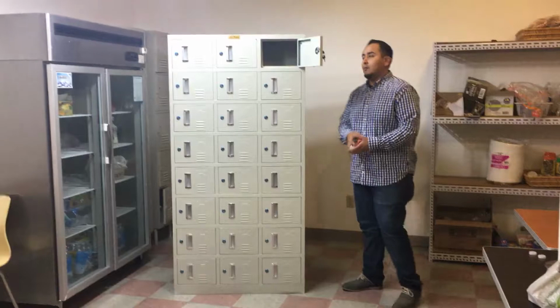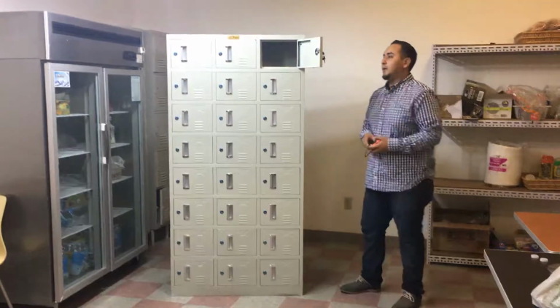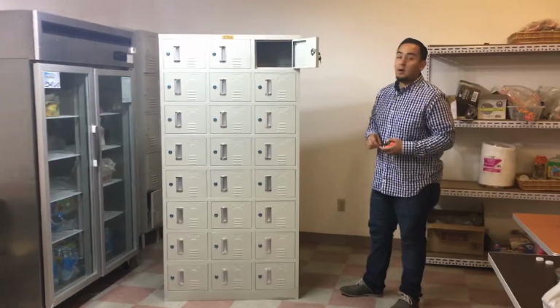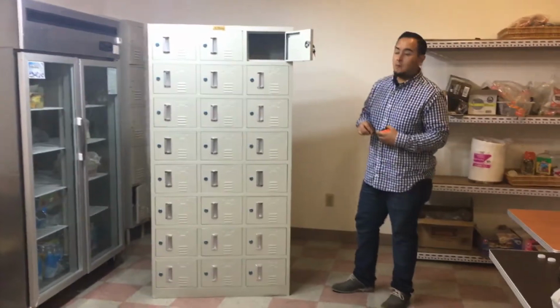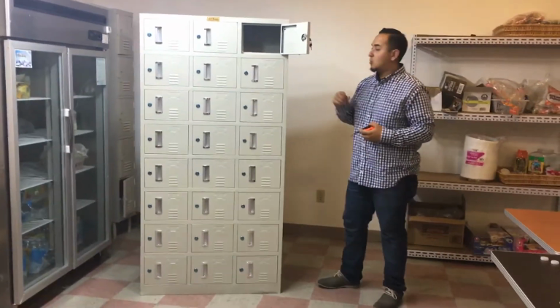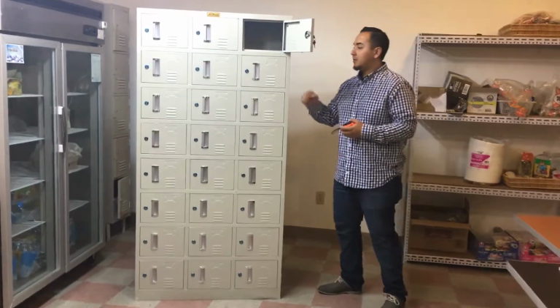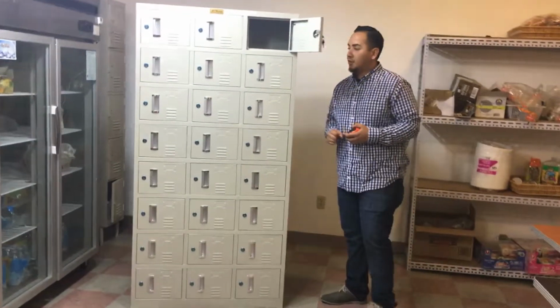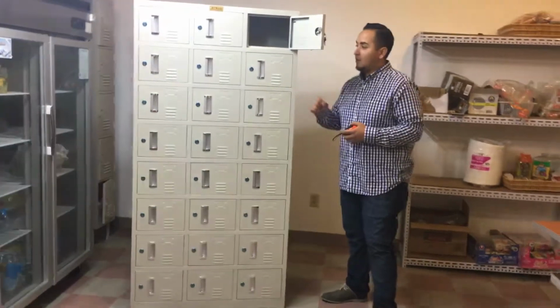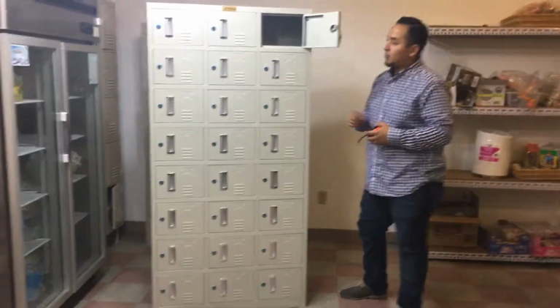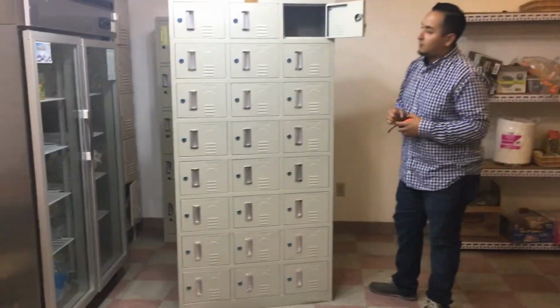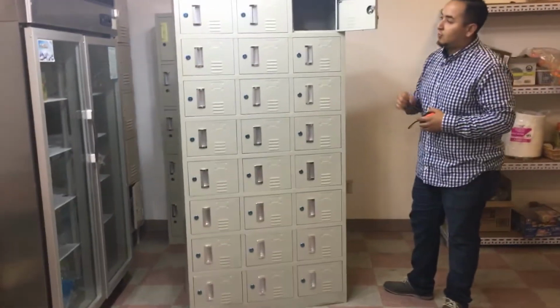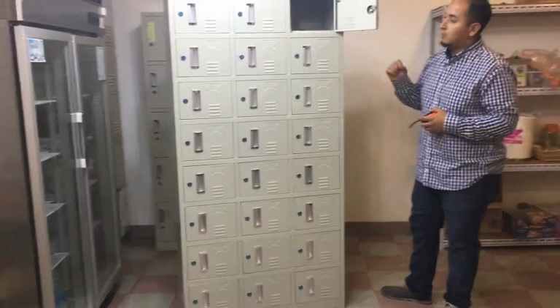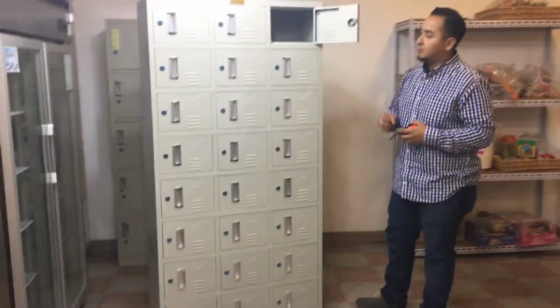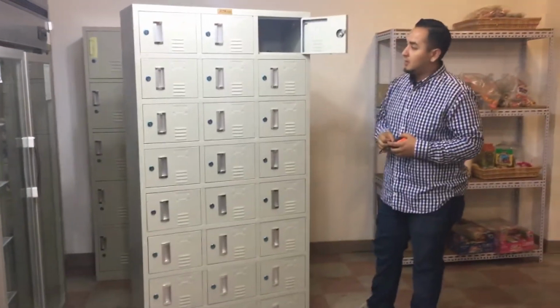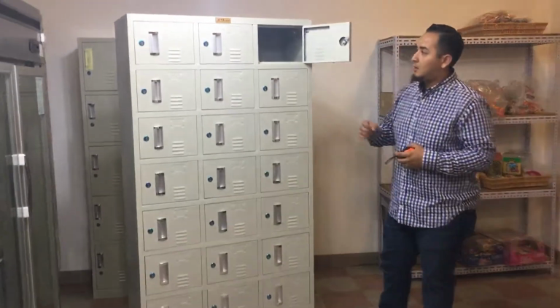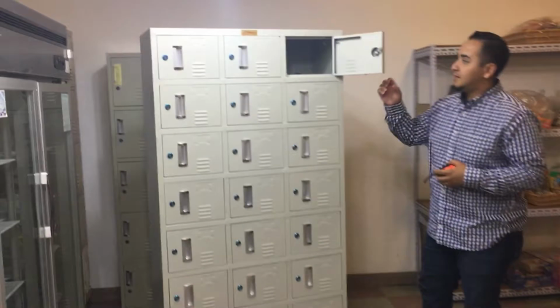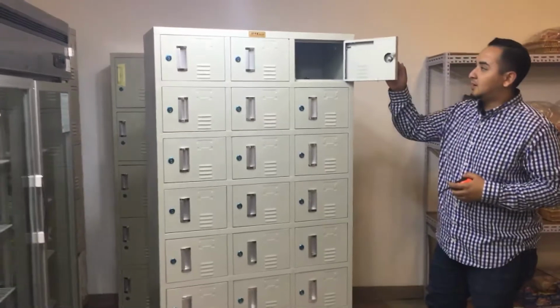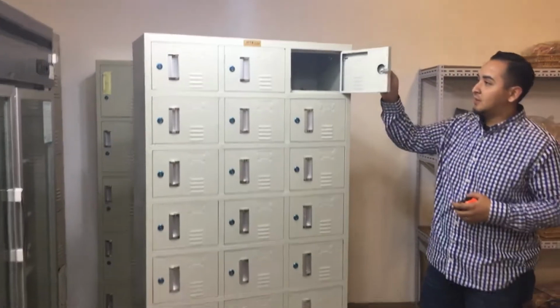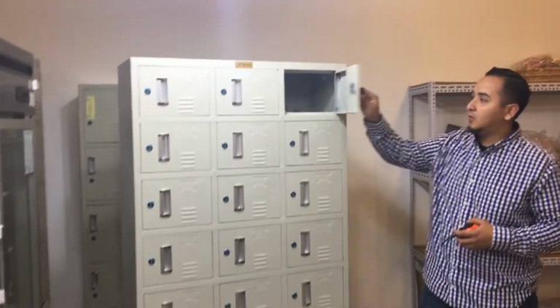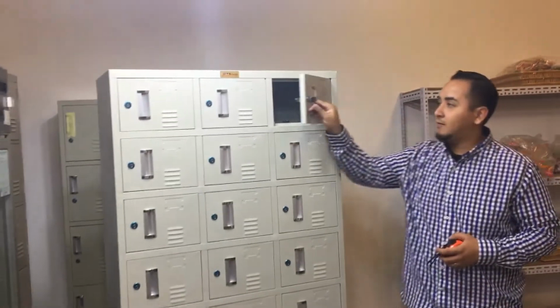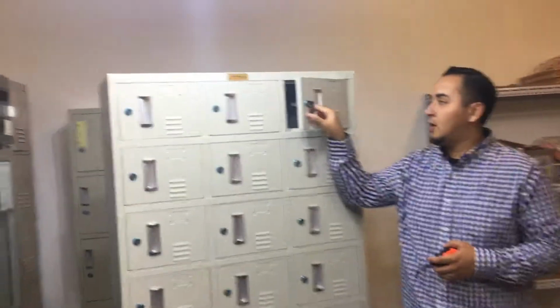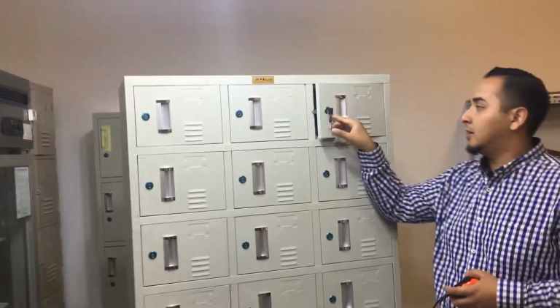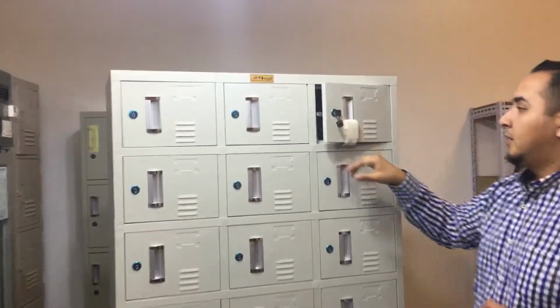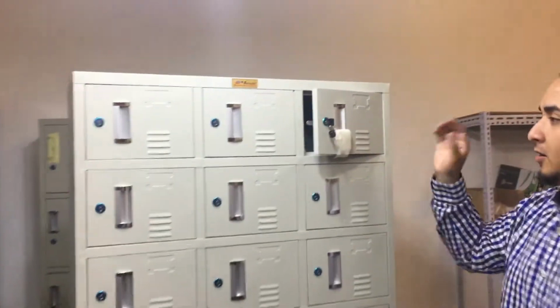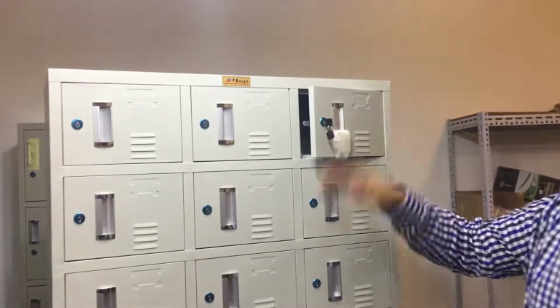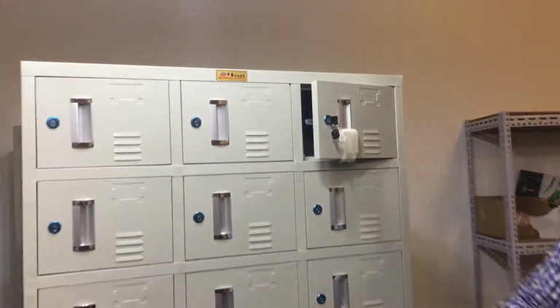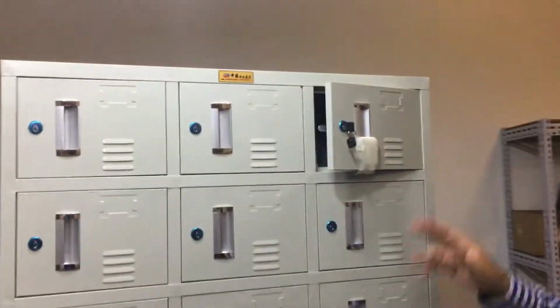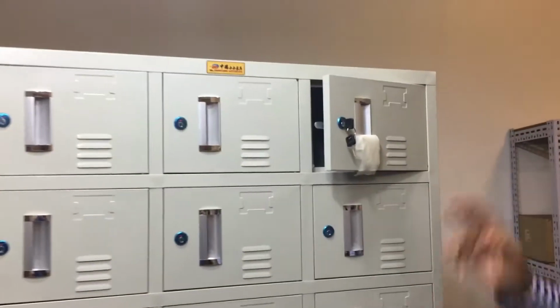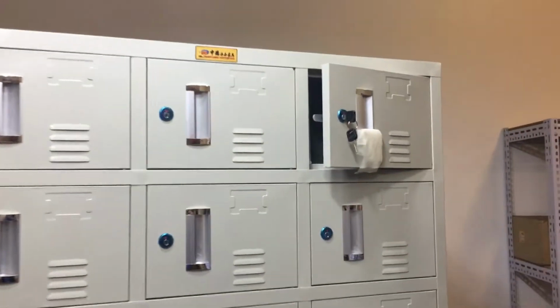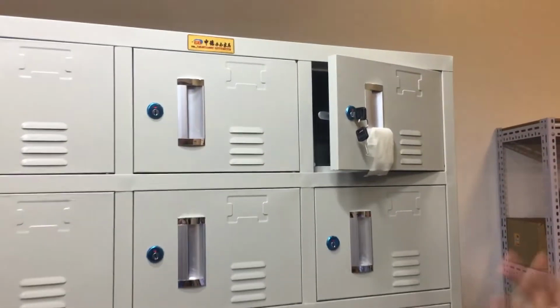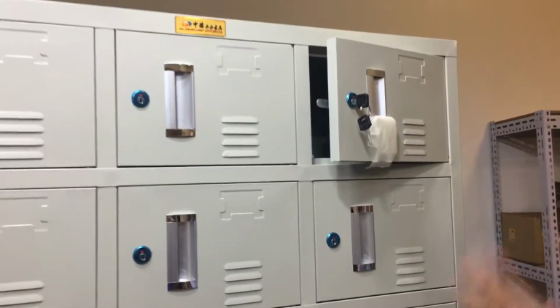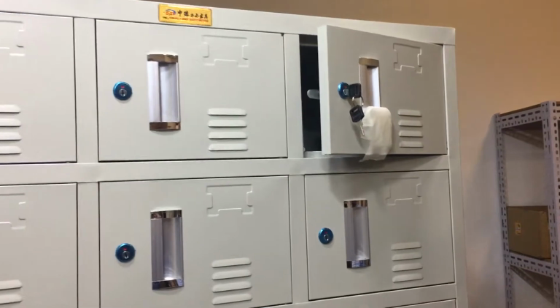Hello everybody, here we are again with more lockers. These are 24-door lockers, really nice lockers that come with a key for the lock. They all come provided with two keys each locker, just in case you lose one.